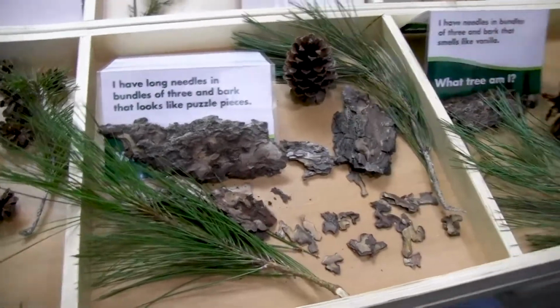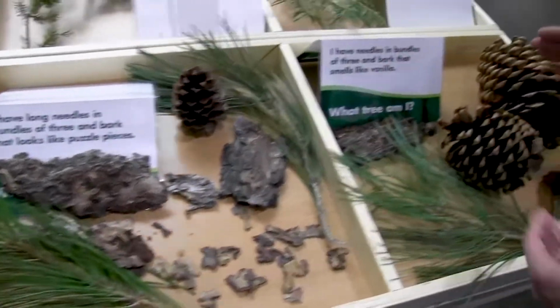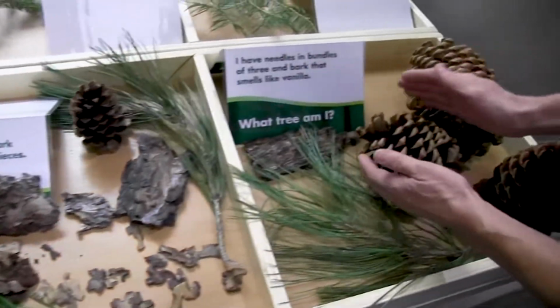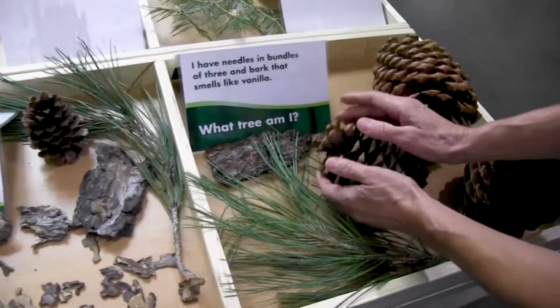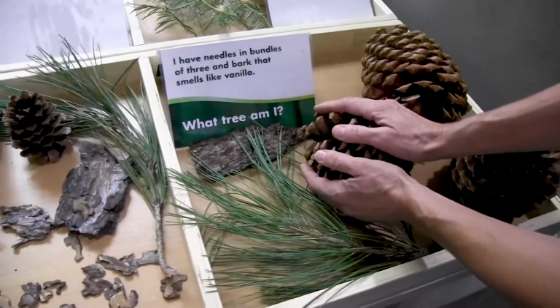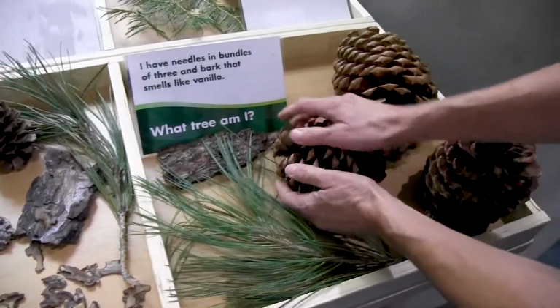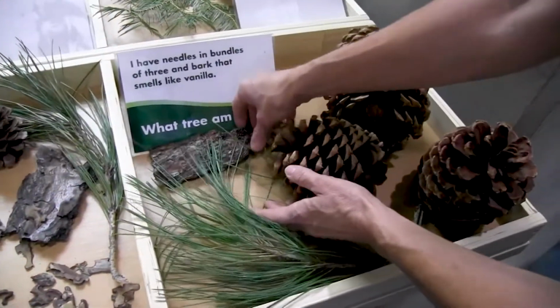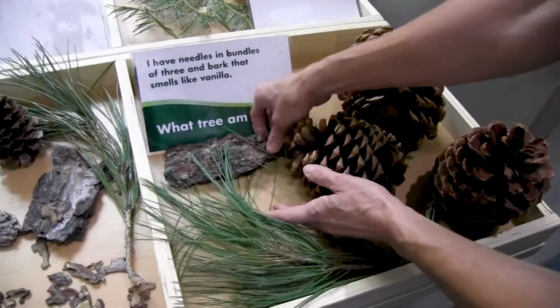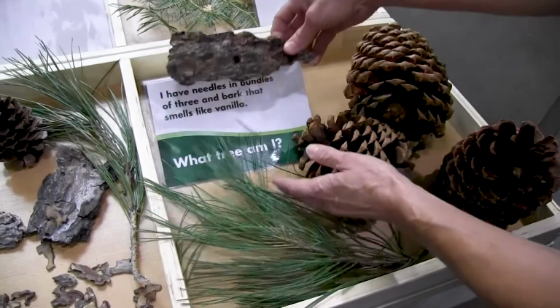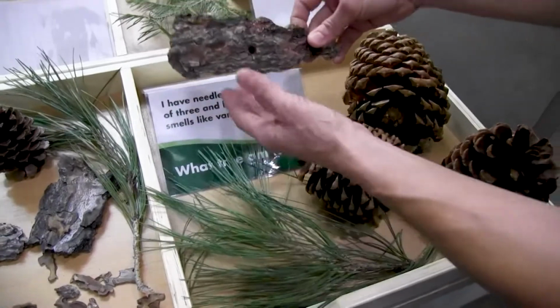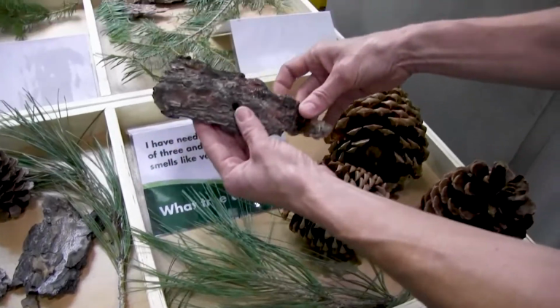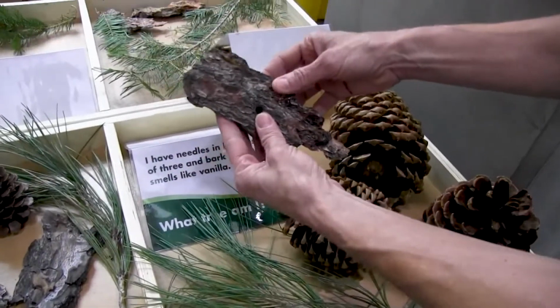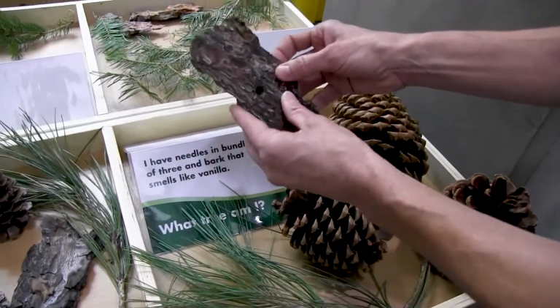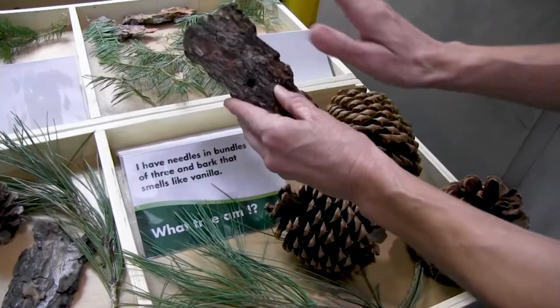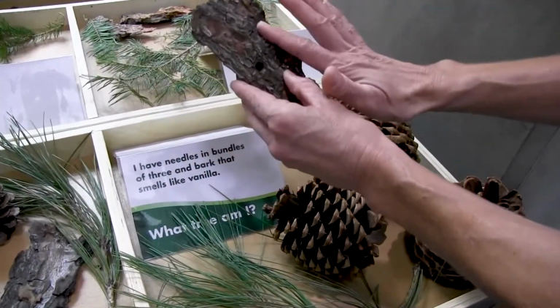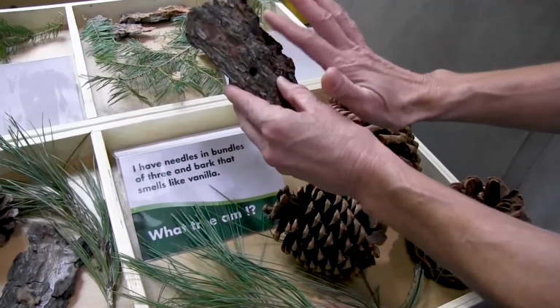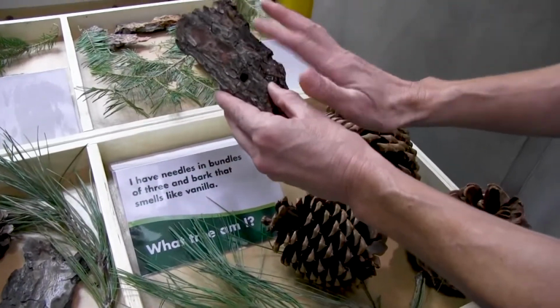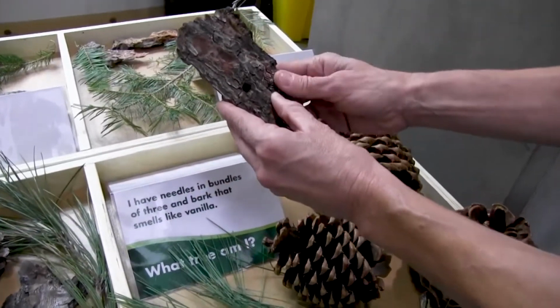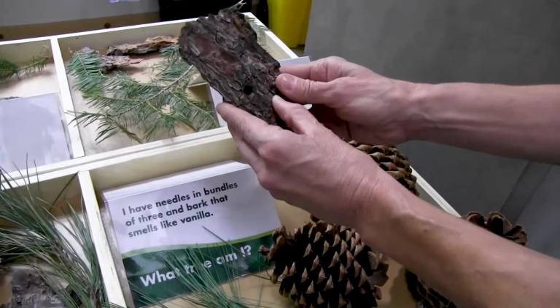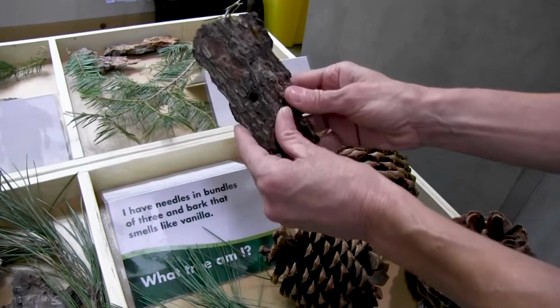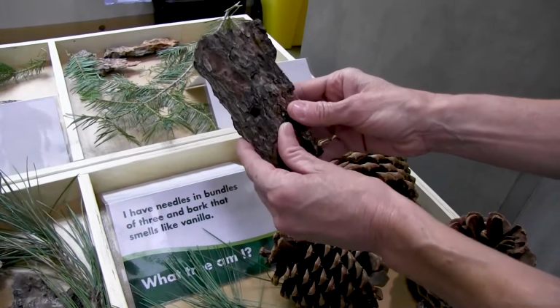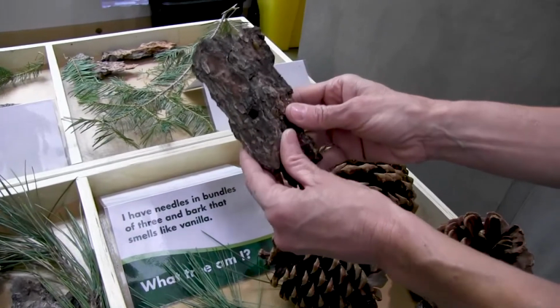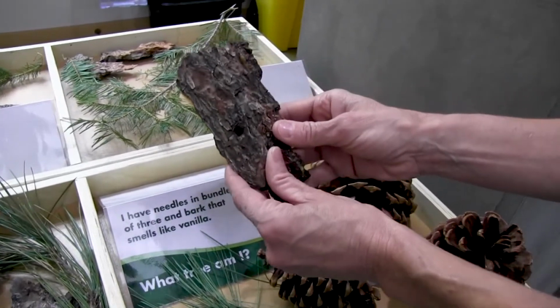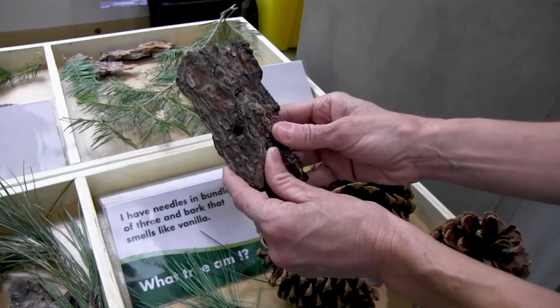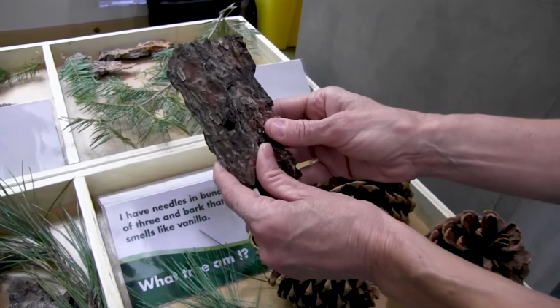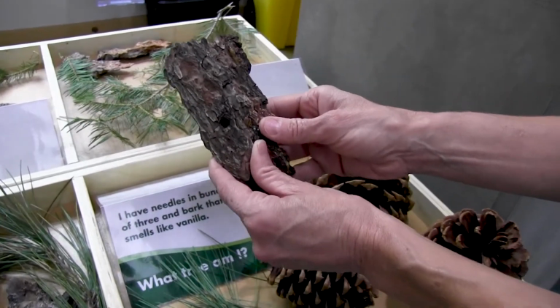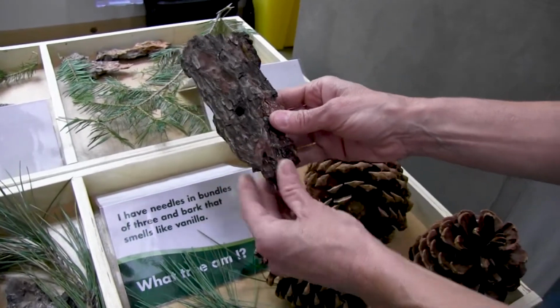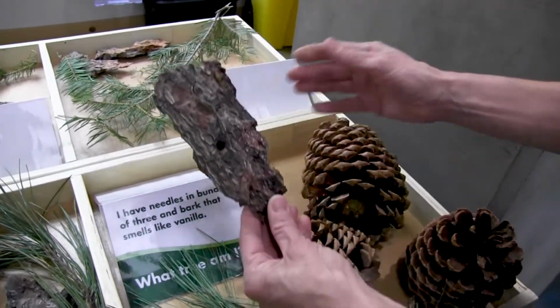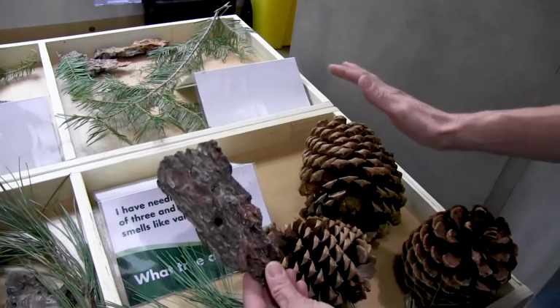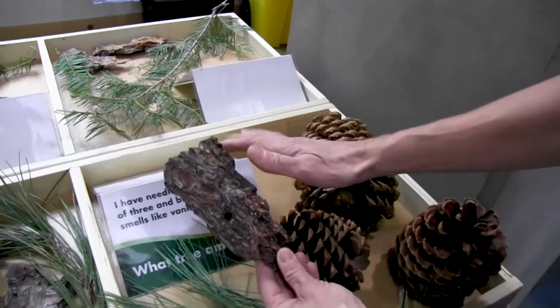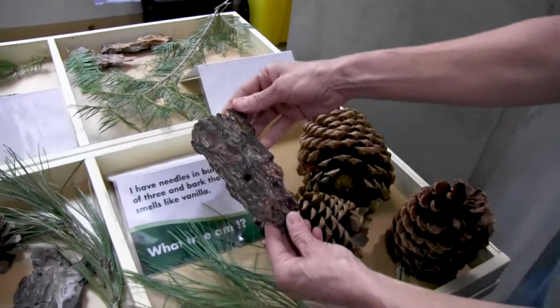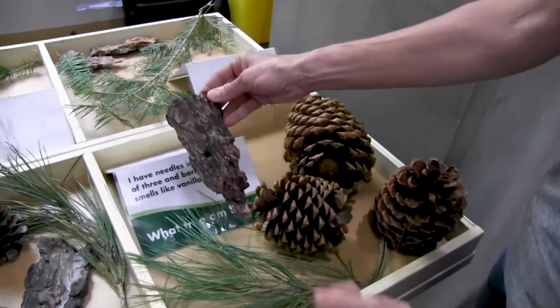Whereas the Jeffrey, with its gentle cones, has bark that is a little bit darker. And if you get your nose in the tree, you can smell a delicious vanilla or butterscotch smell. So the gentle Jeffrey has that delicious smell.